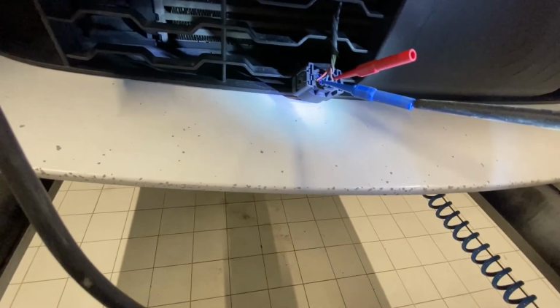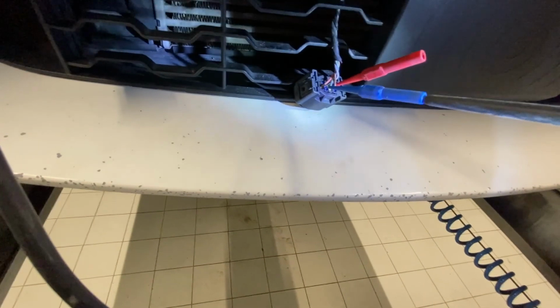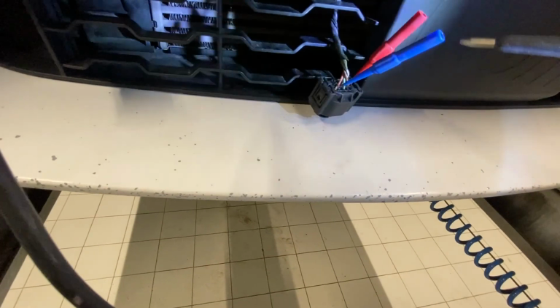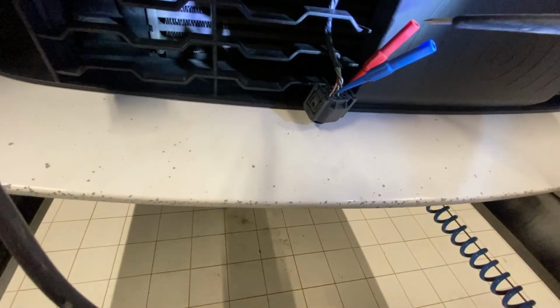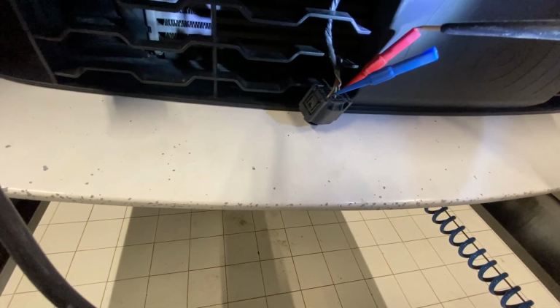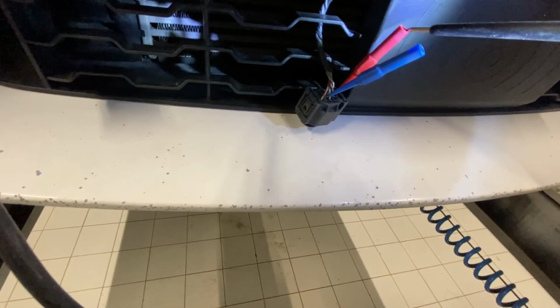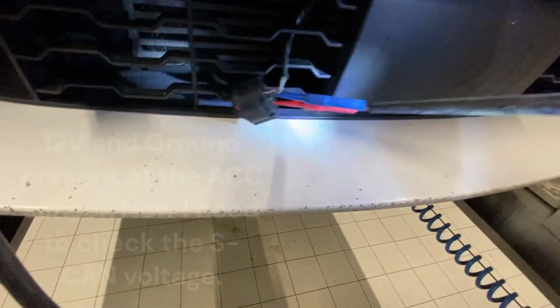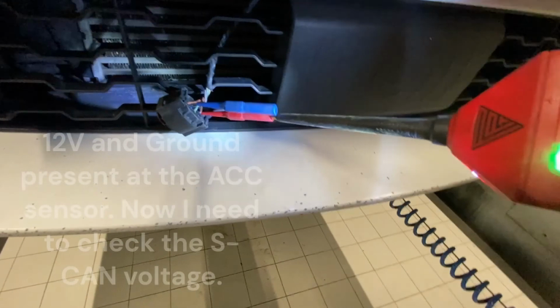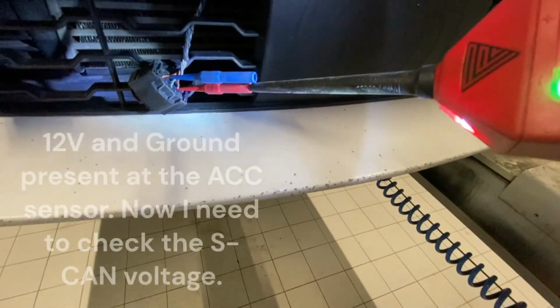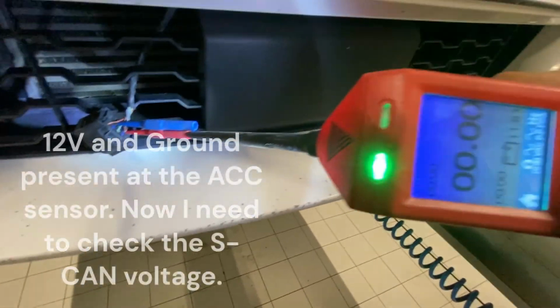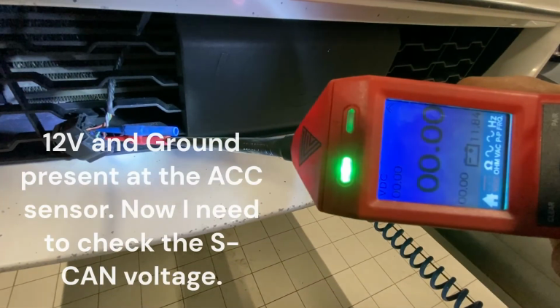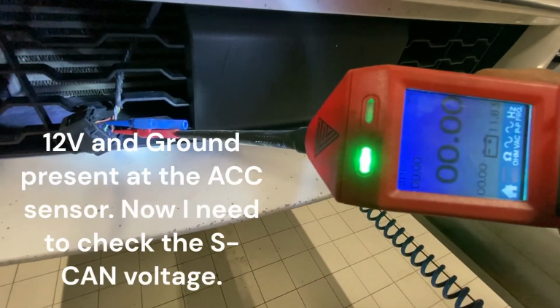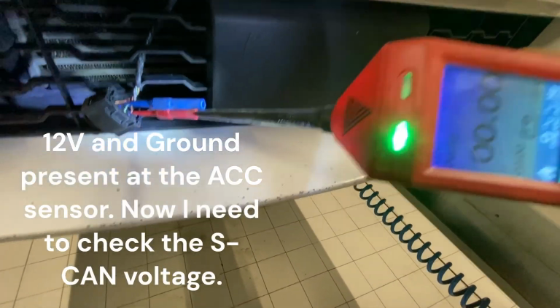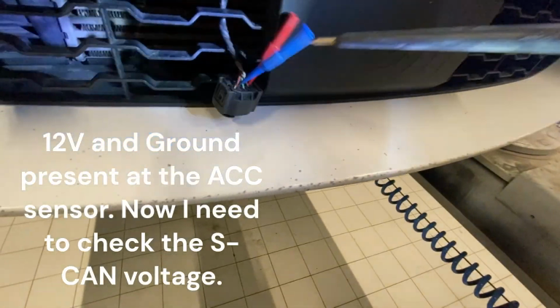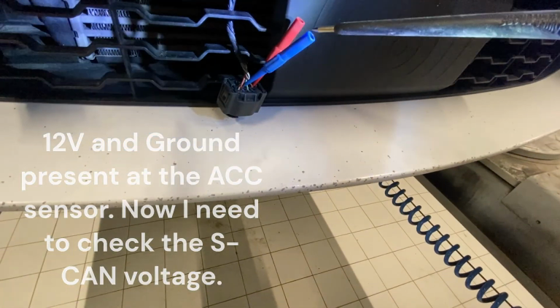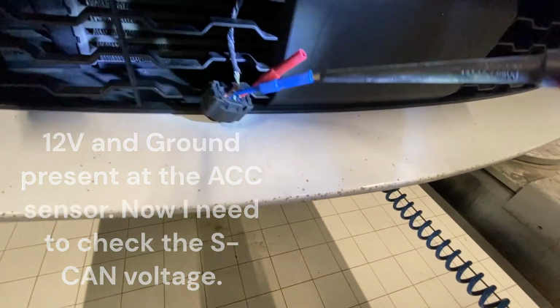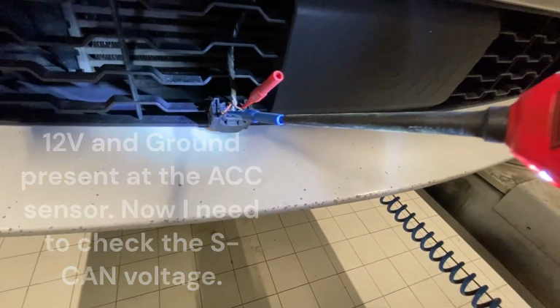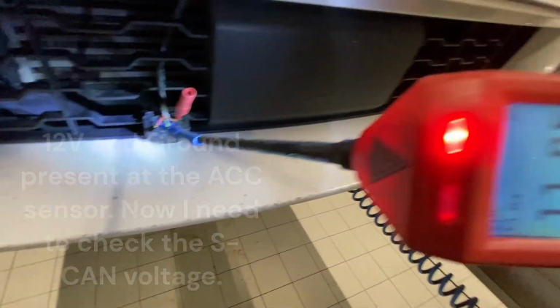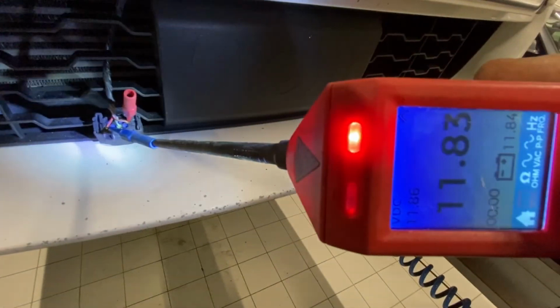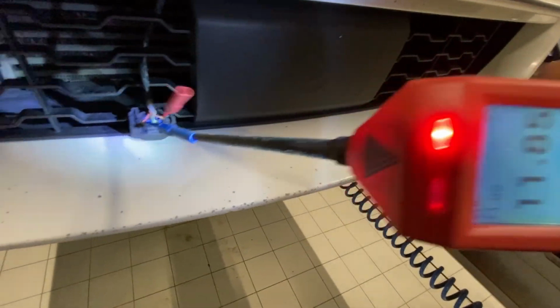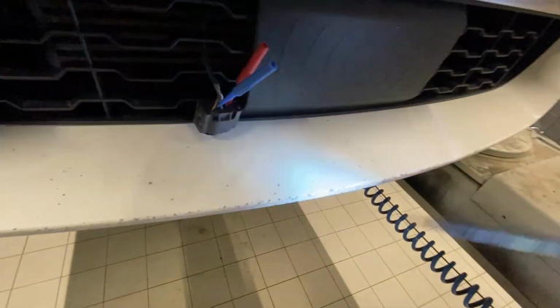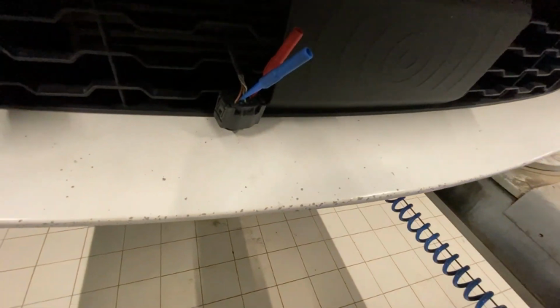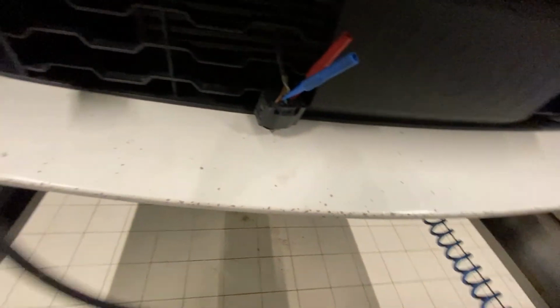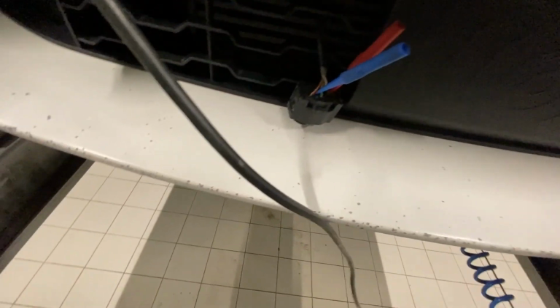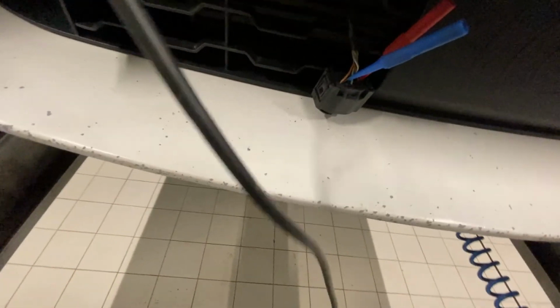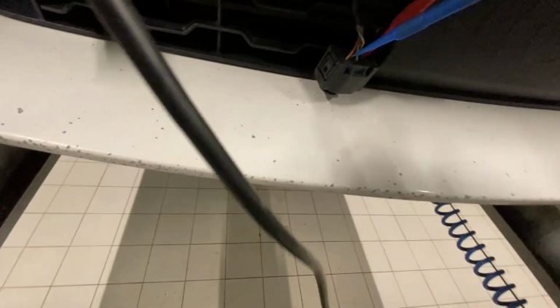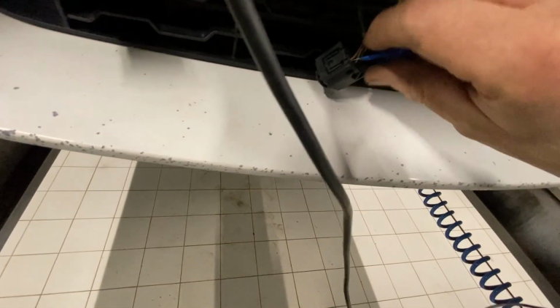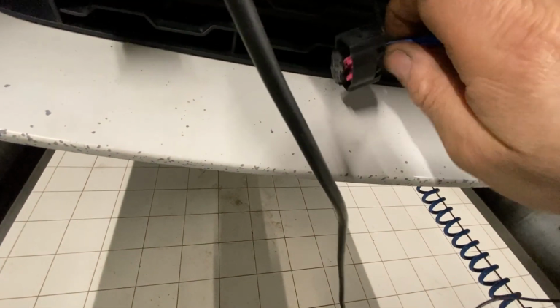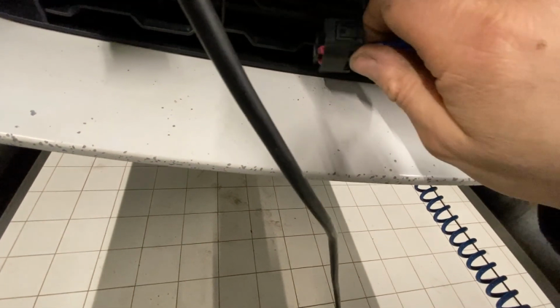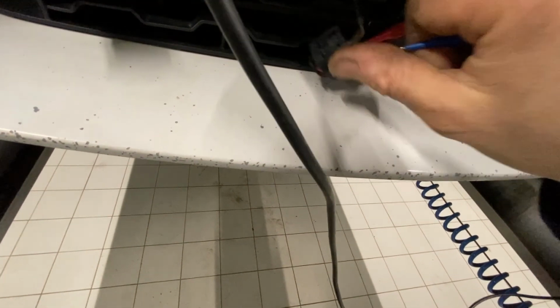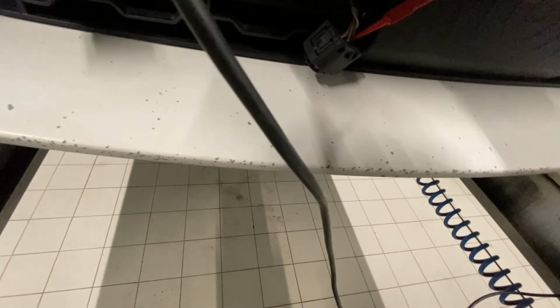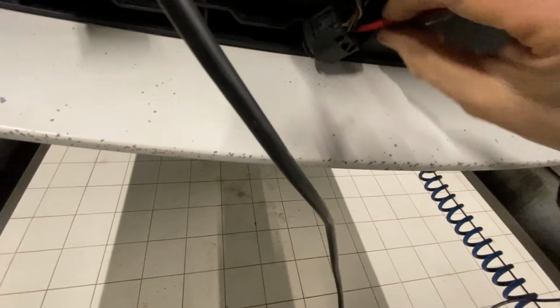The last one I did of these had no power supply. This one's got ground, it's got power. So we need to look at the CAN now — maybe it's got a broken CAN line on it.